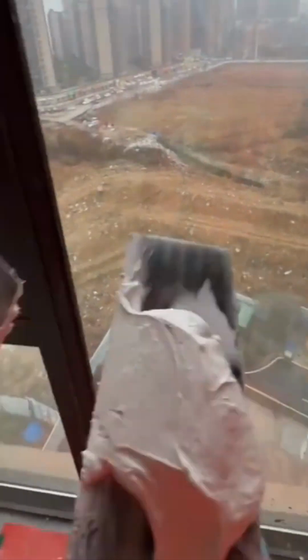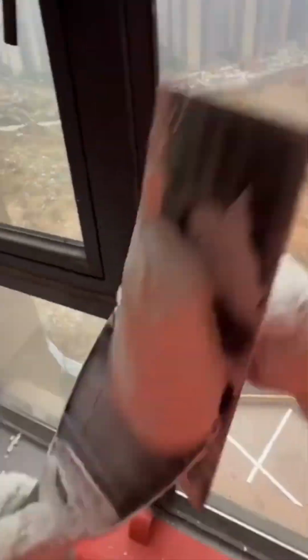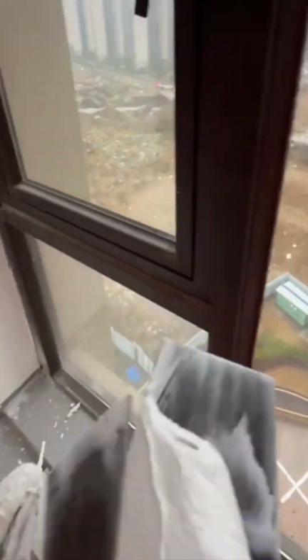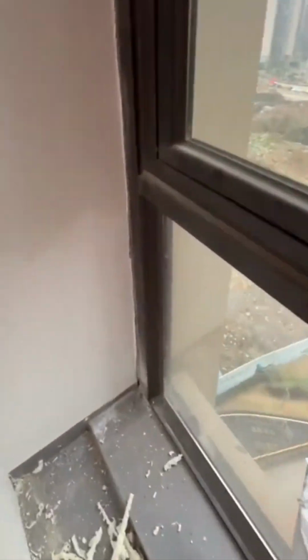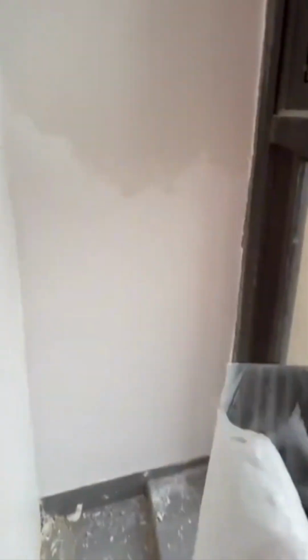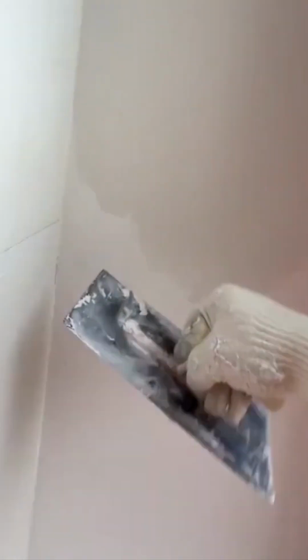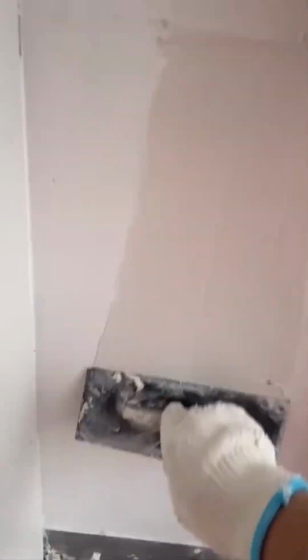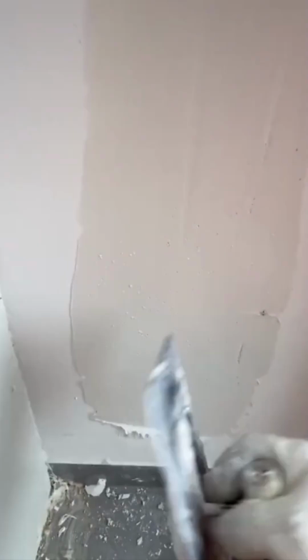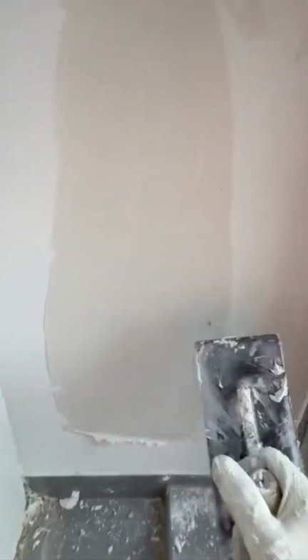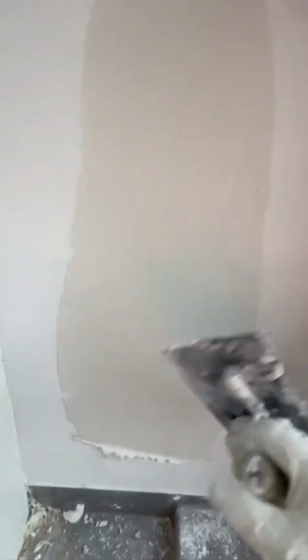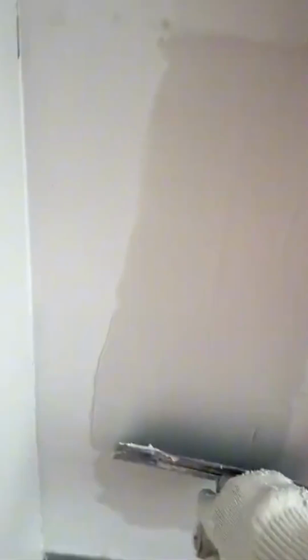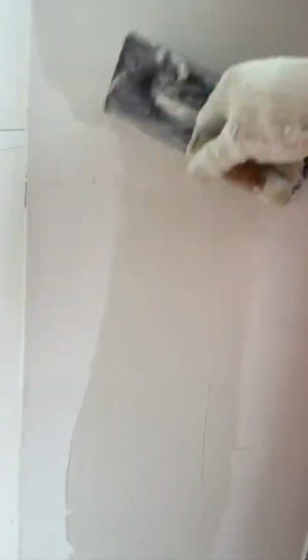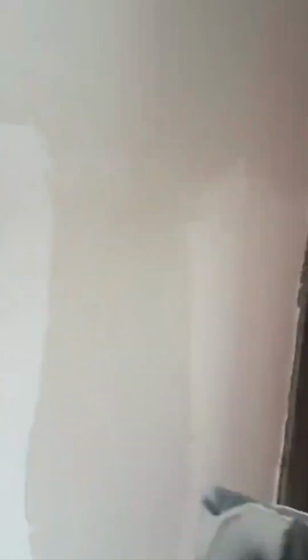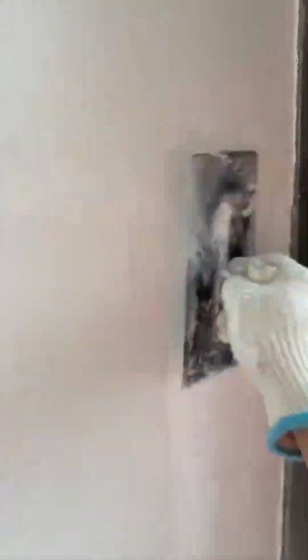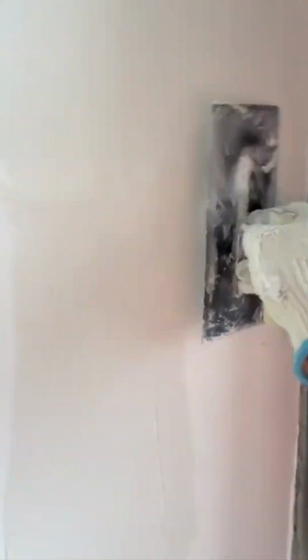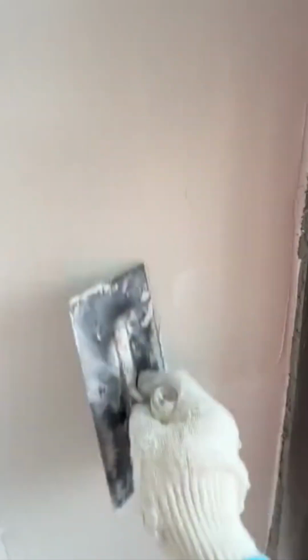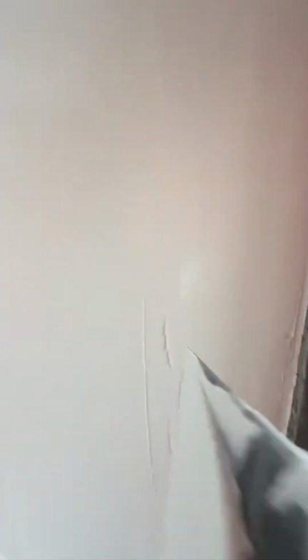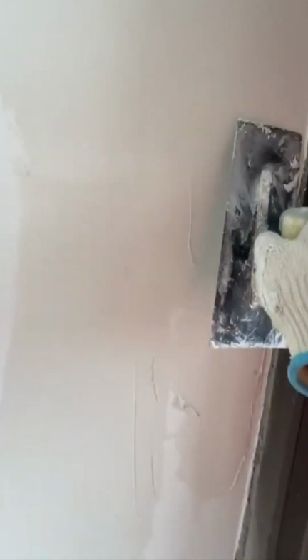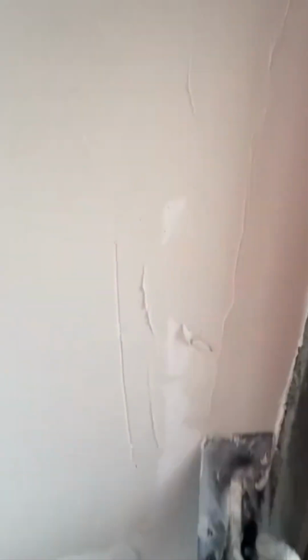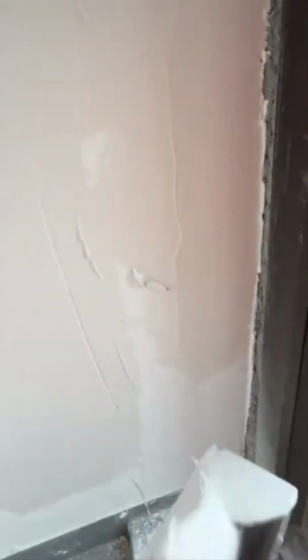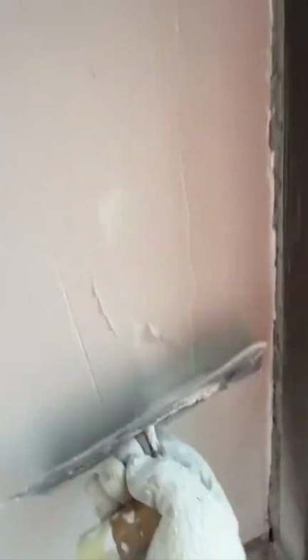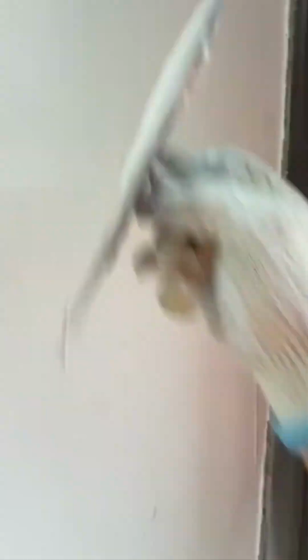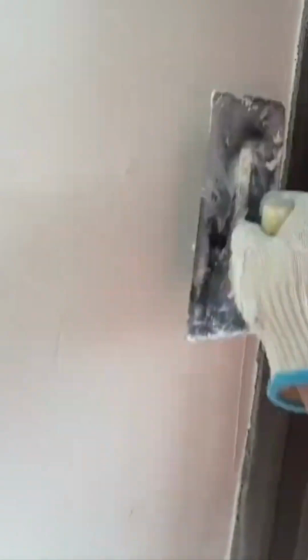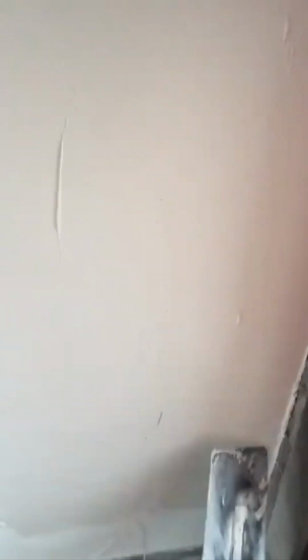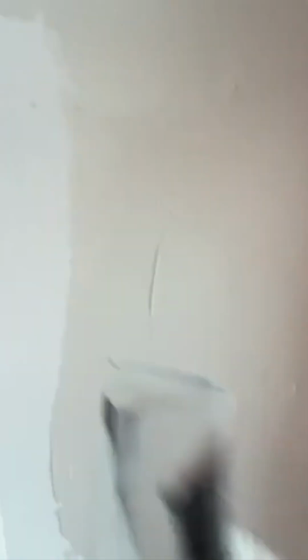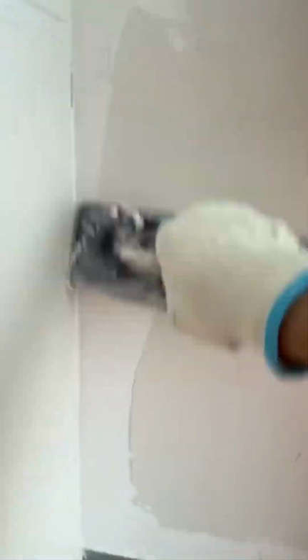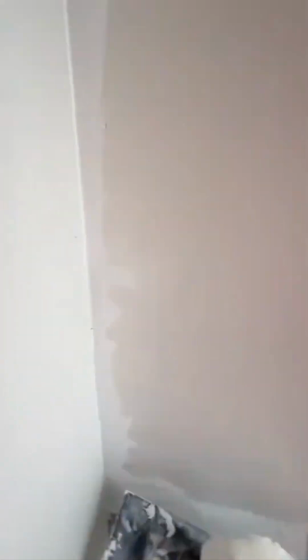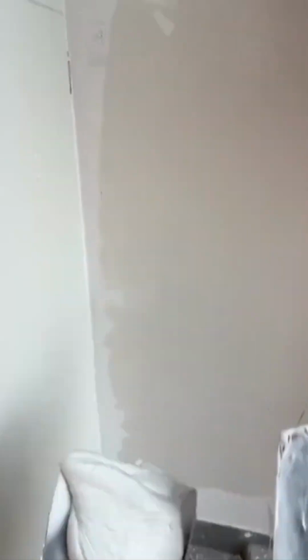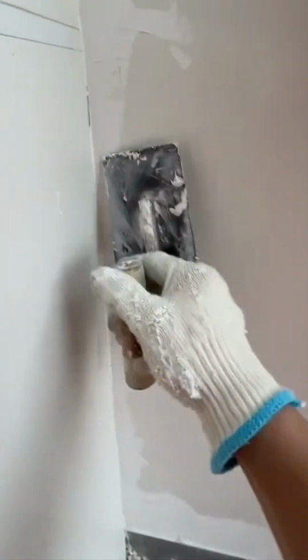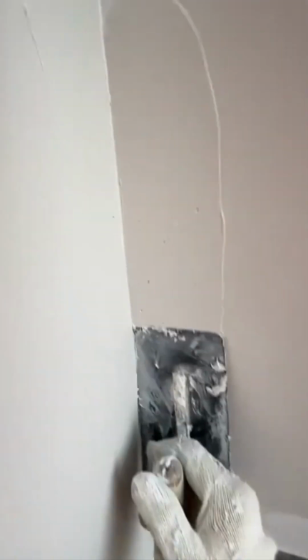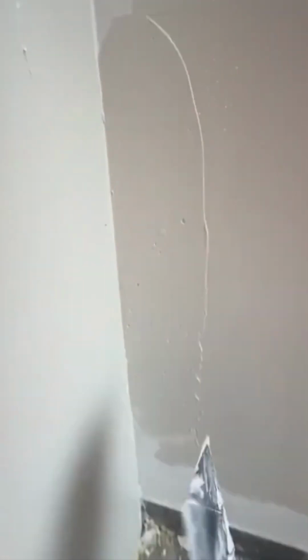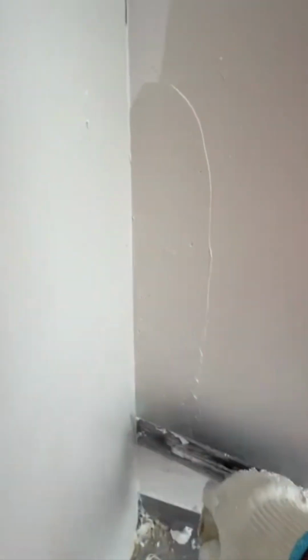You can never be too smooth. This final polishing of the wall is what separates the amateurs from the pros. It's that last 10% of effort that makes 100% of the difference, creating a surface that begs to be touched.